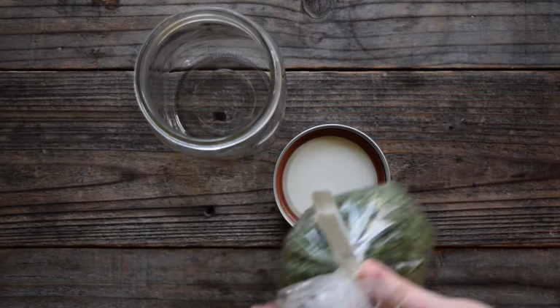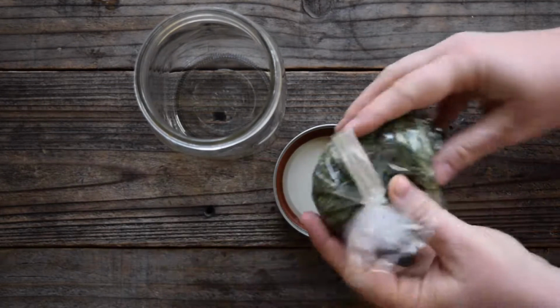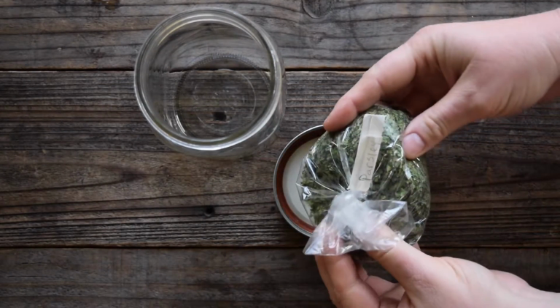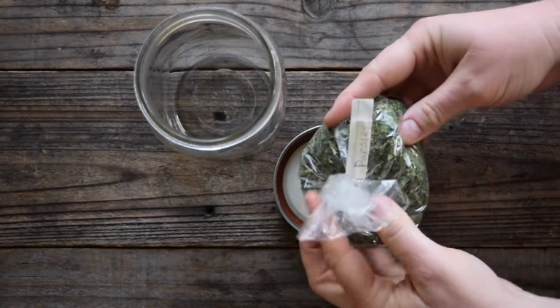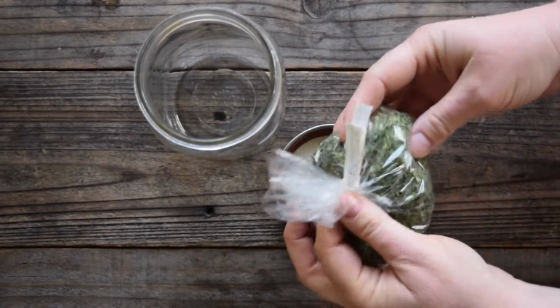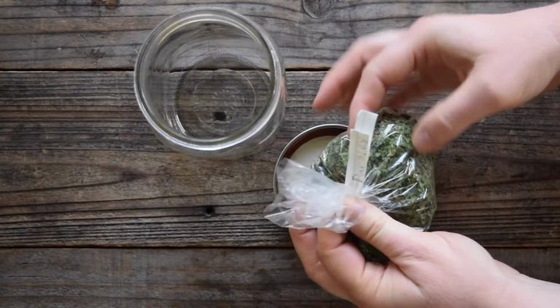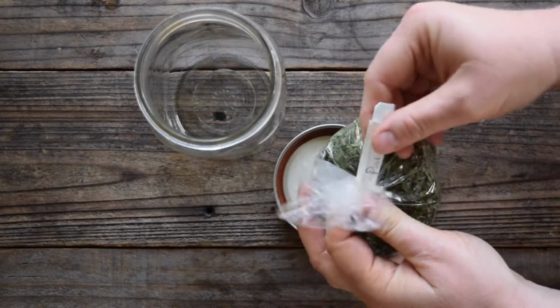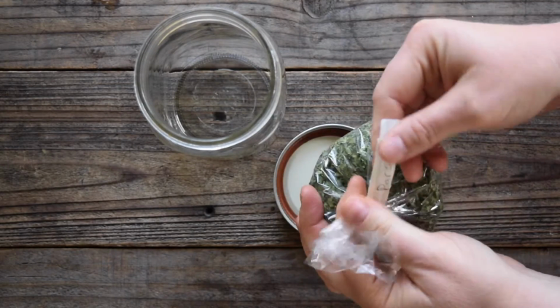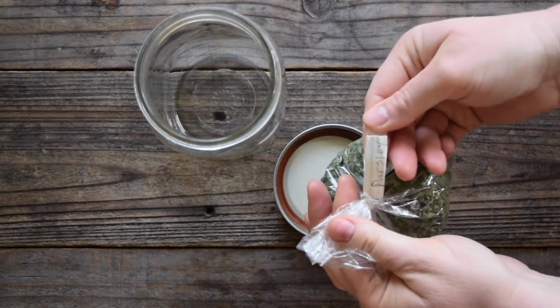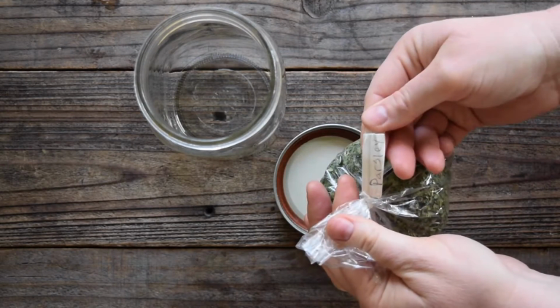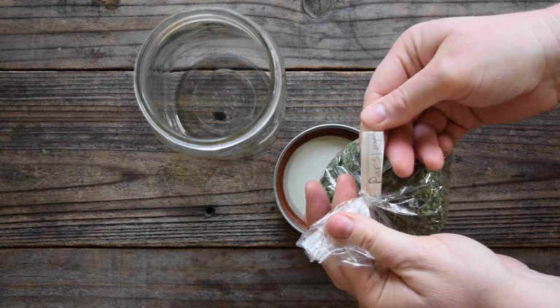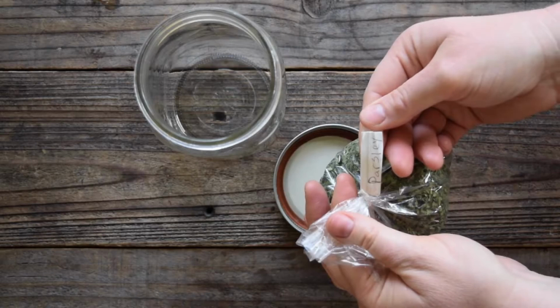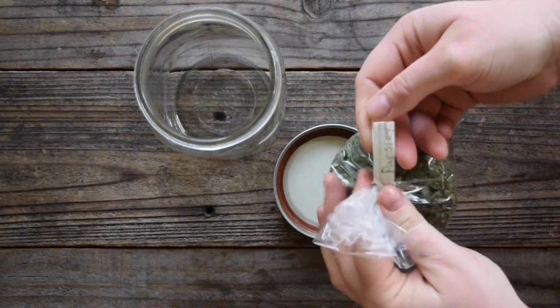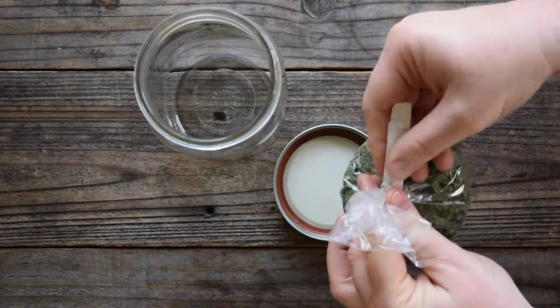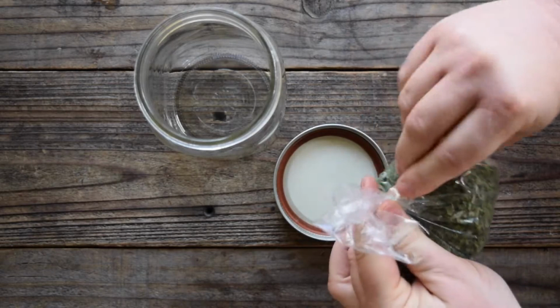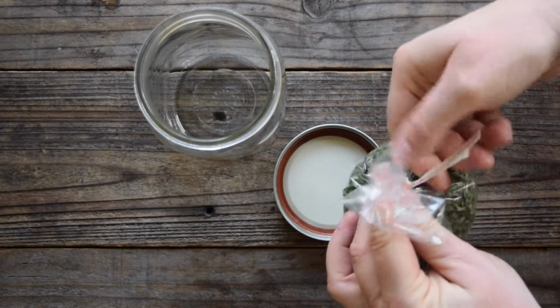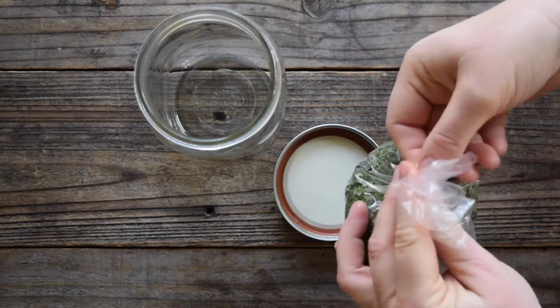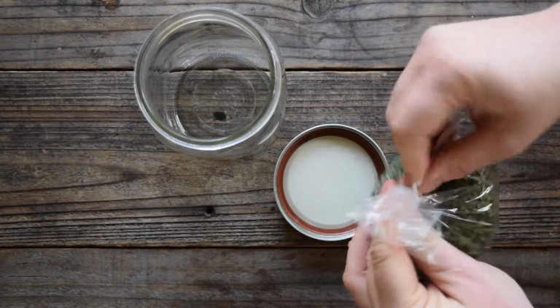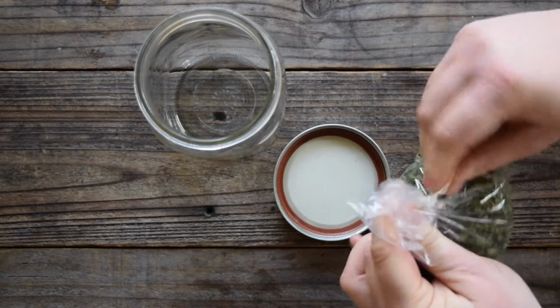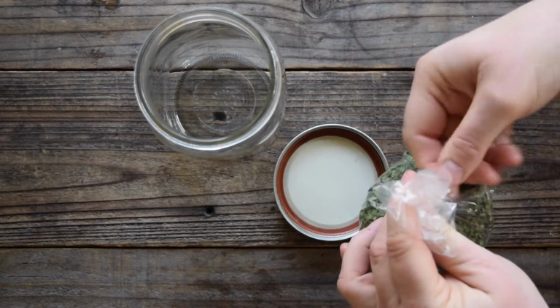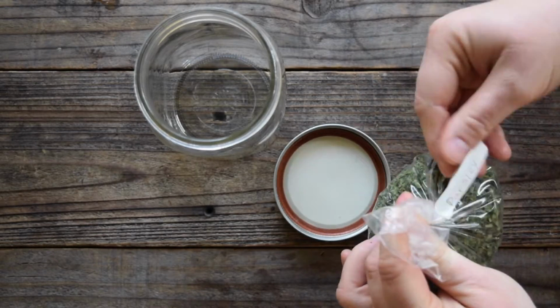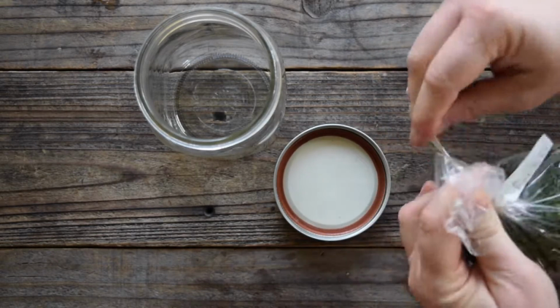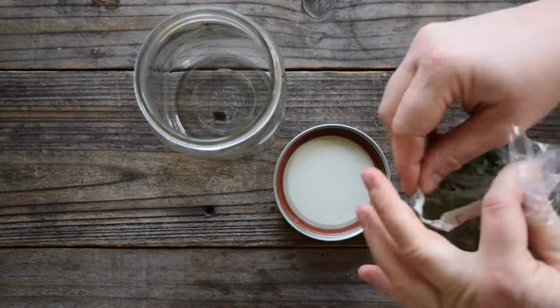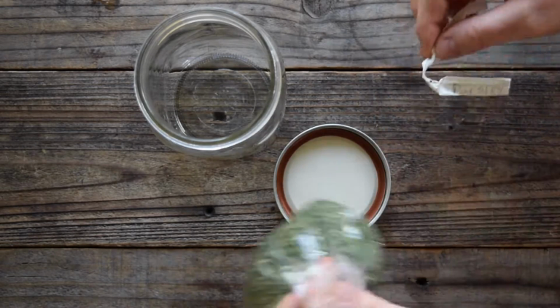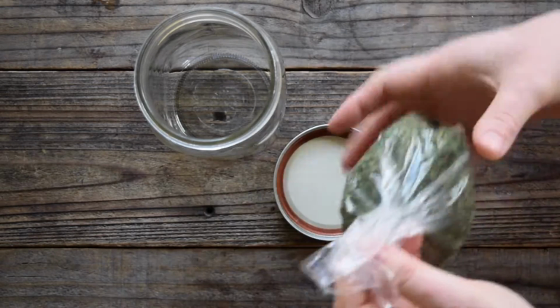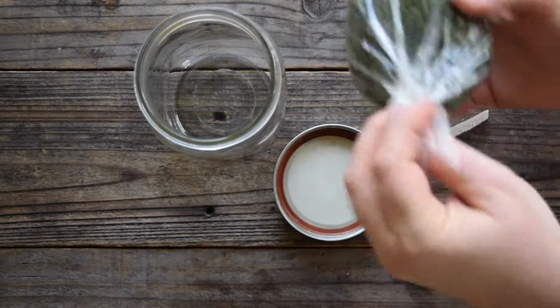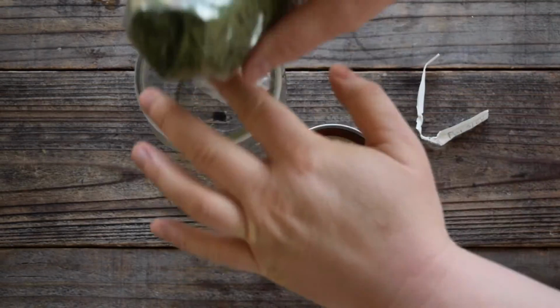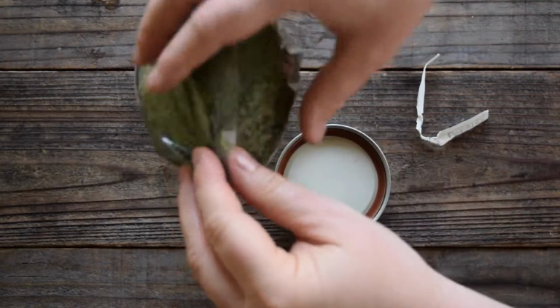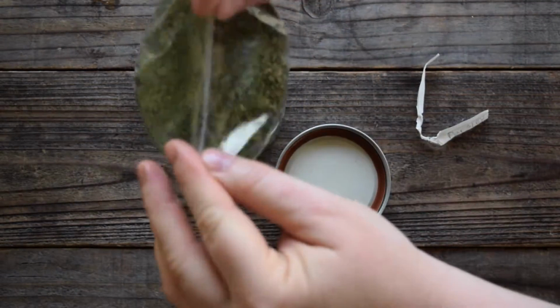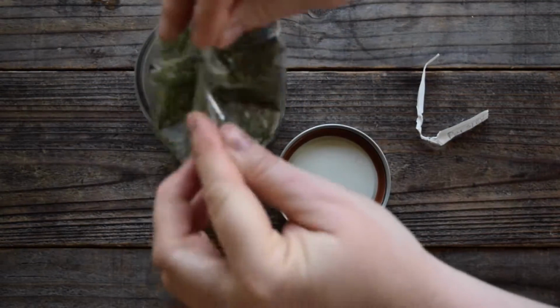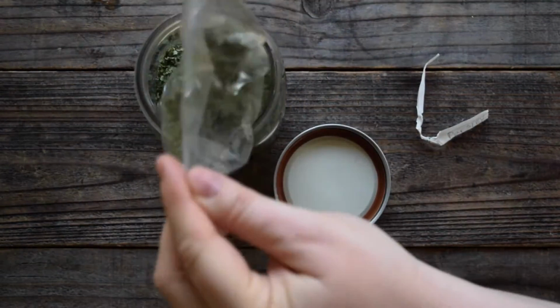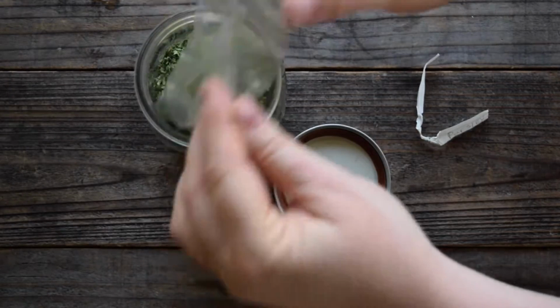Make sure when you buy your herbs that you write the name of the herb on the twist tie. Bring it home, empty it into the jar, and do the following.